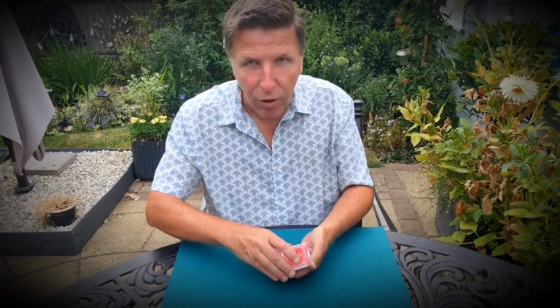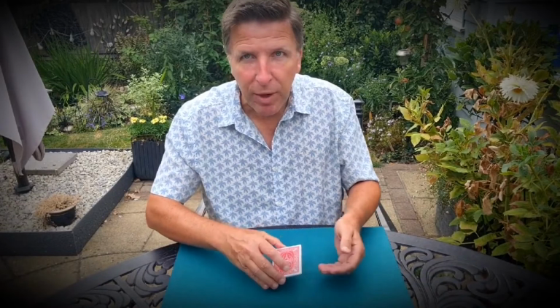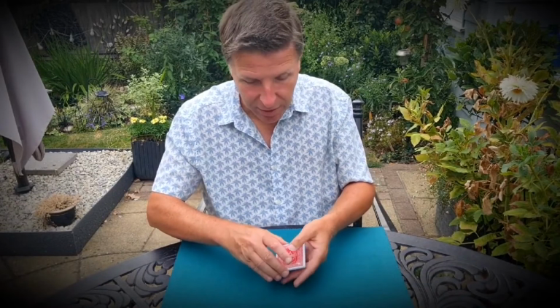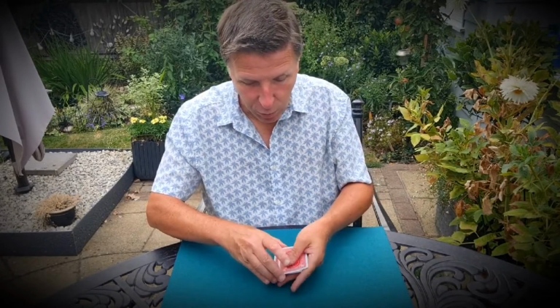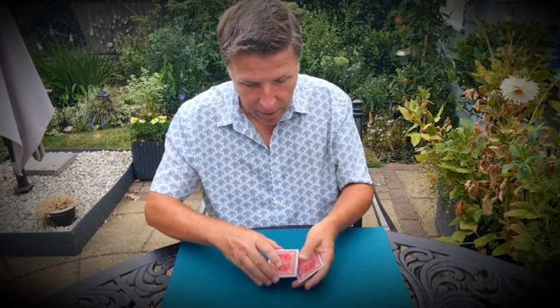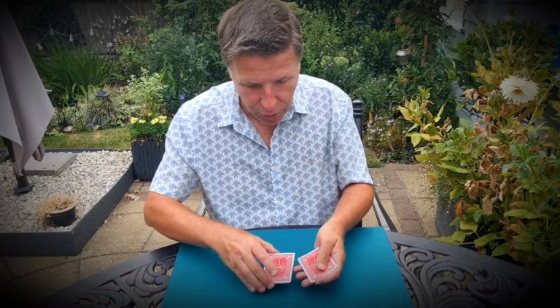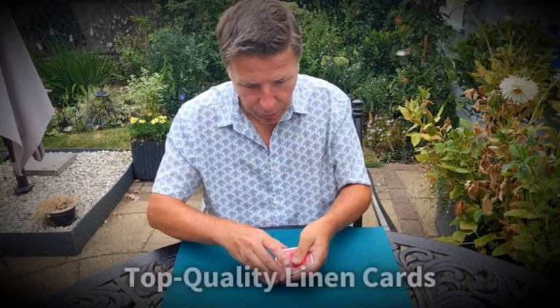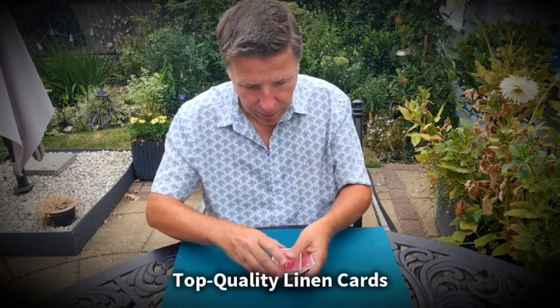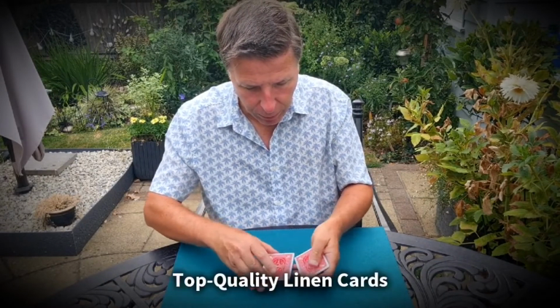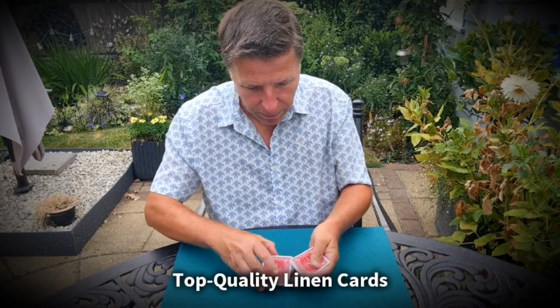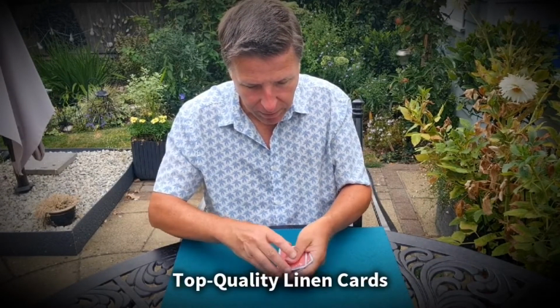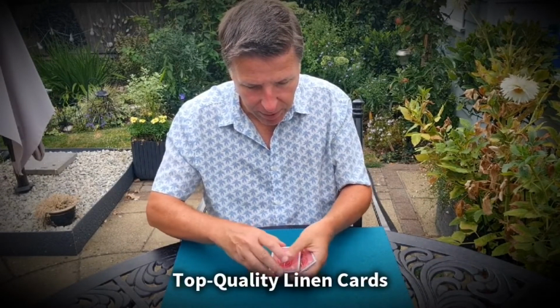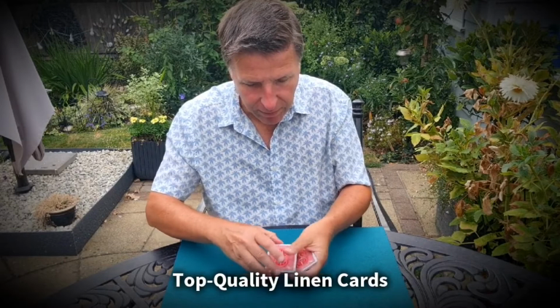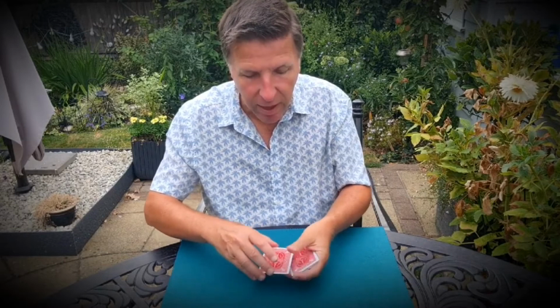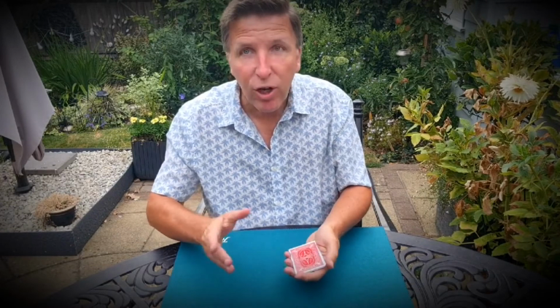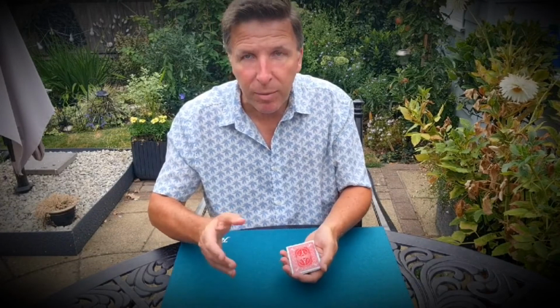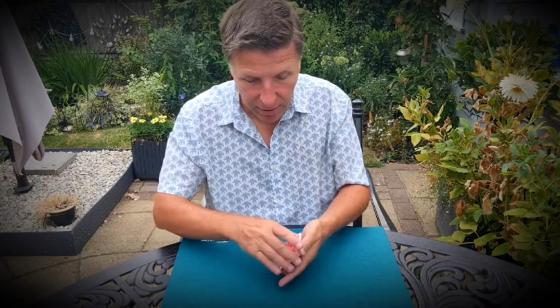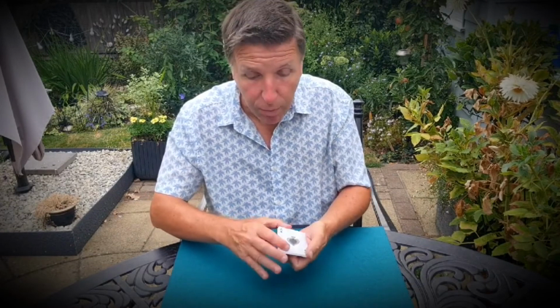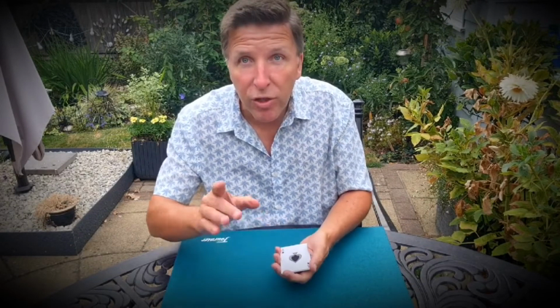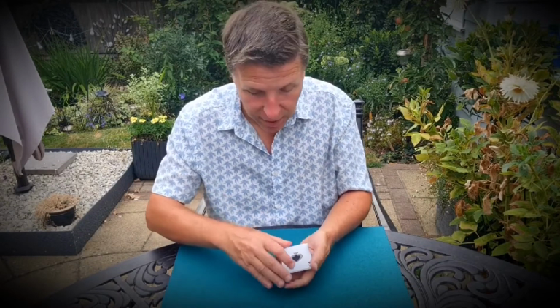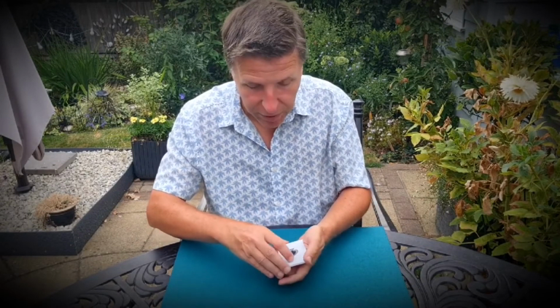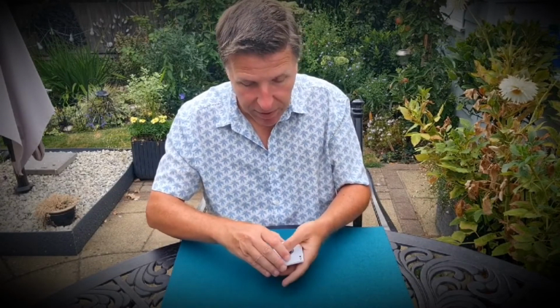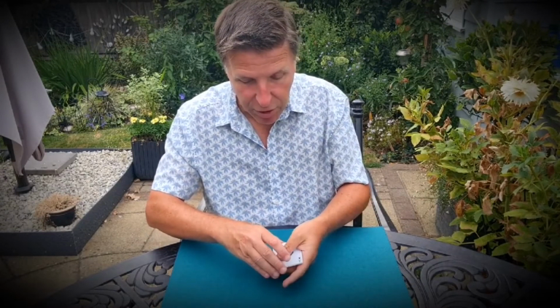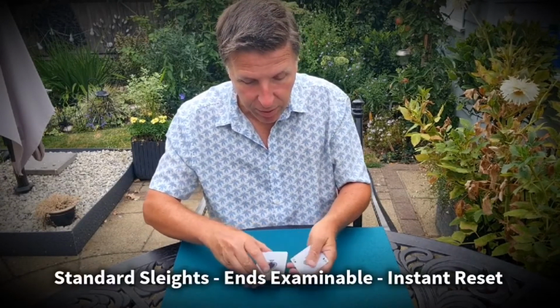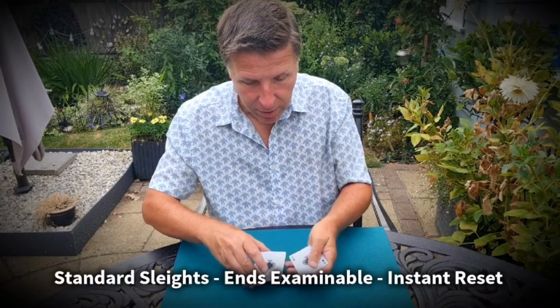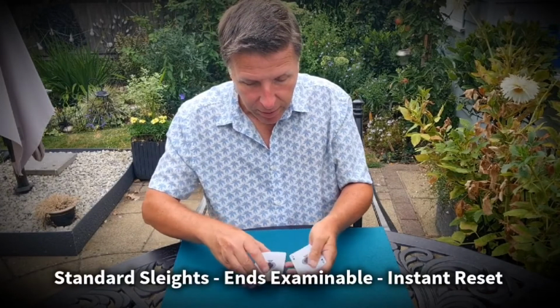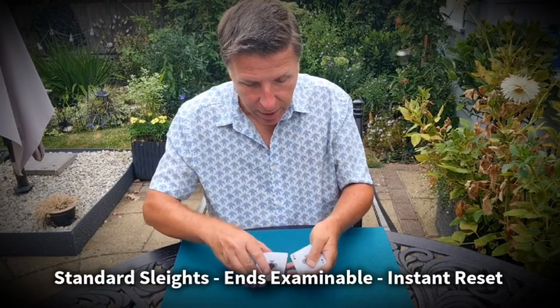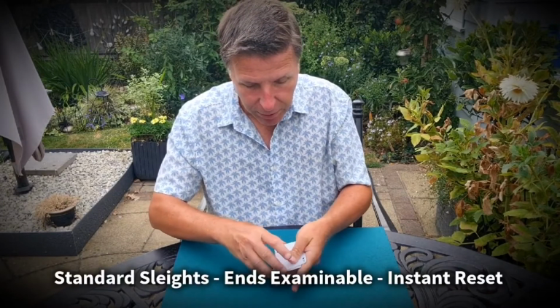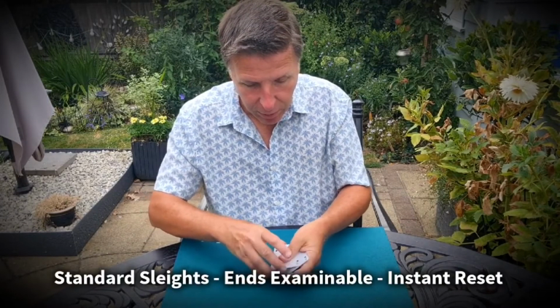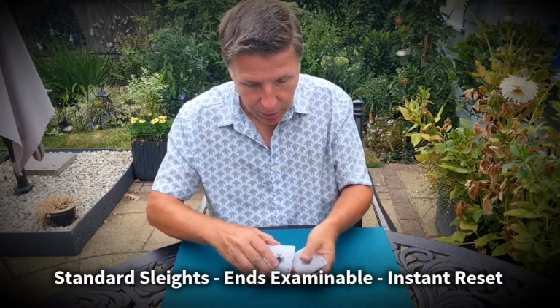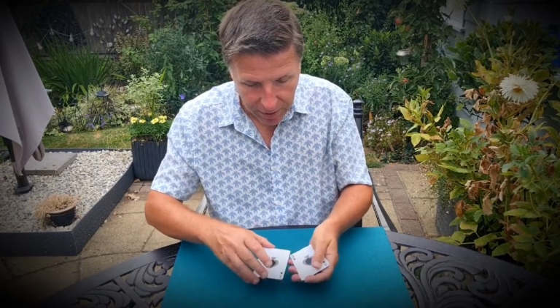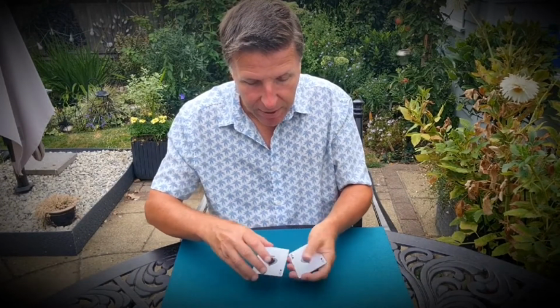I've got a whole bunch of playing cards — 1, 2, 3, 4, 5, 6, 7, 8. I've got a whole bunch of playing cards. And by the way, I should say, they're all ace of spades. Let me show you. As you can see, they're all ace of spades.